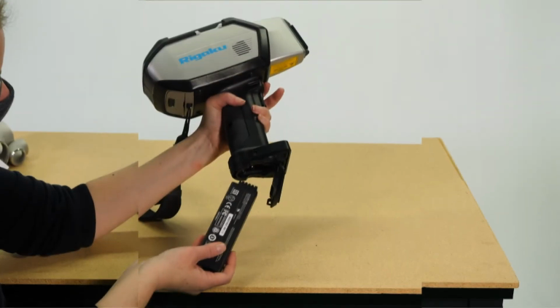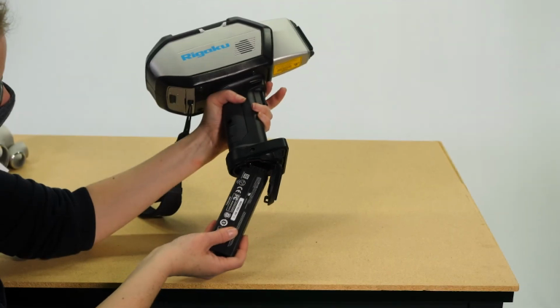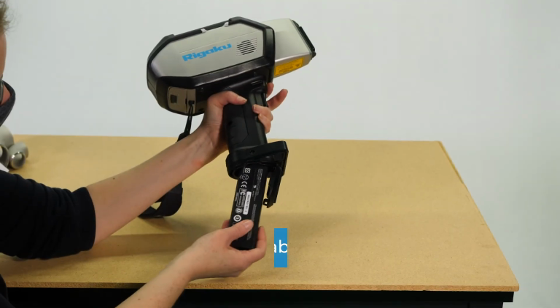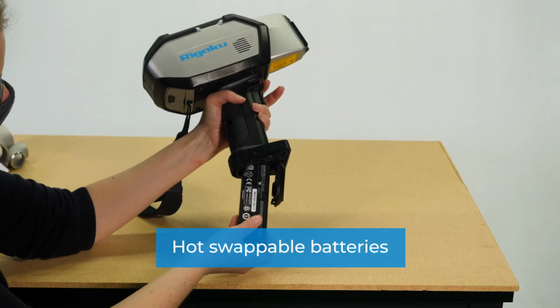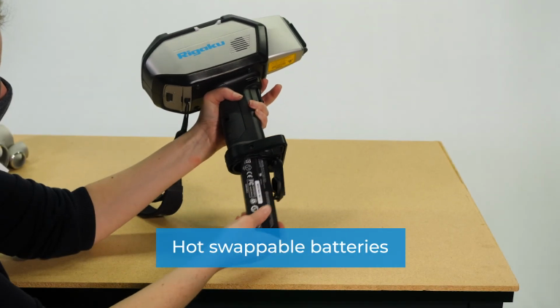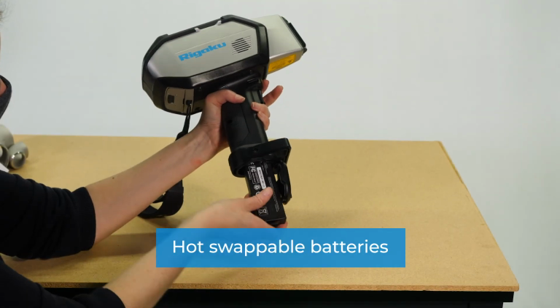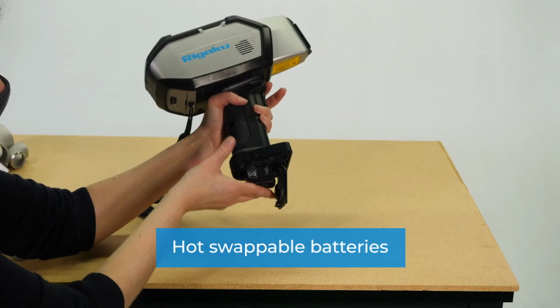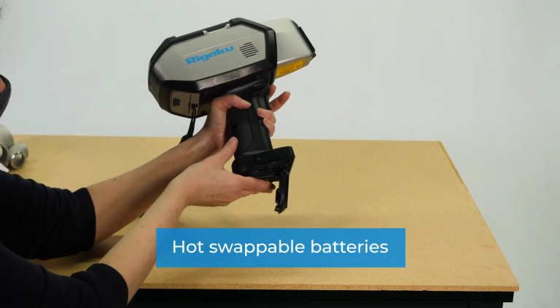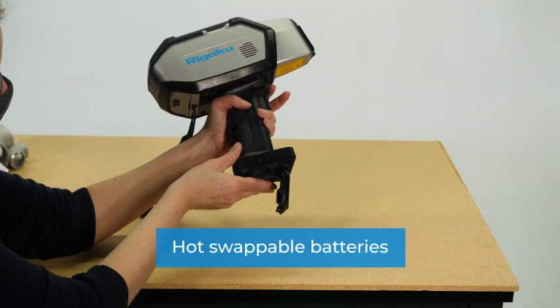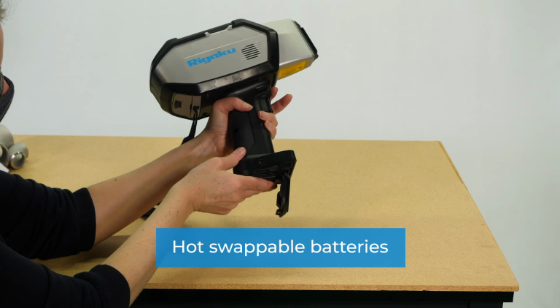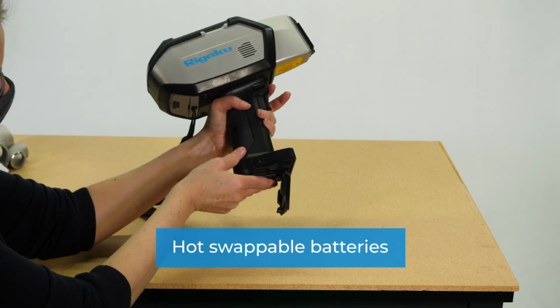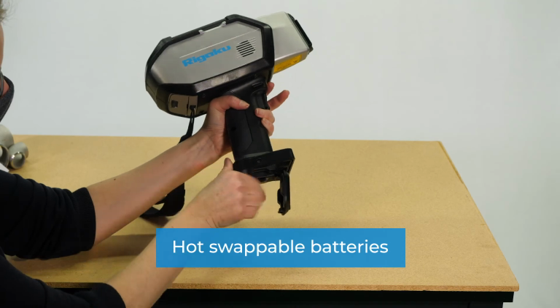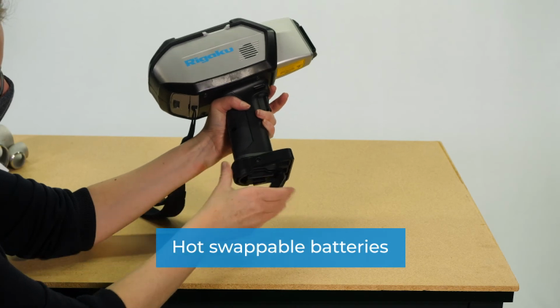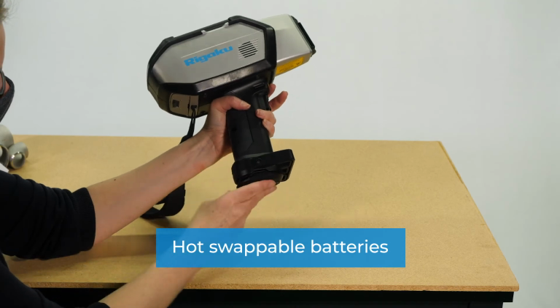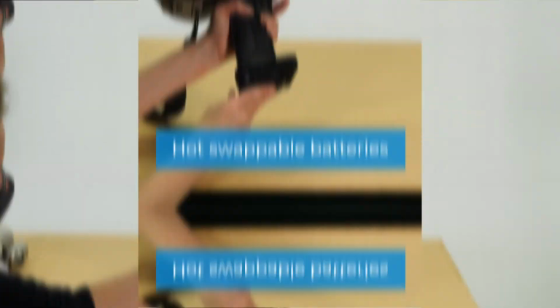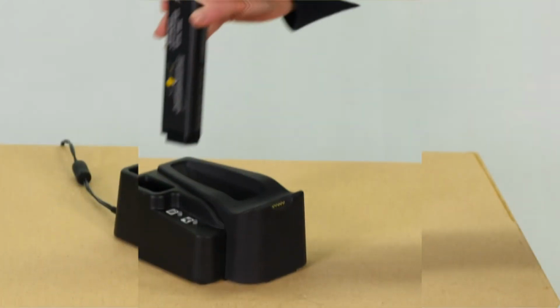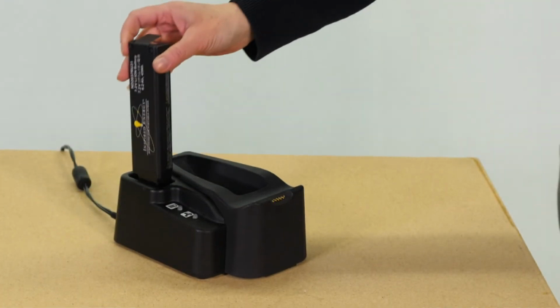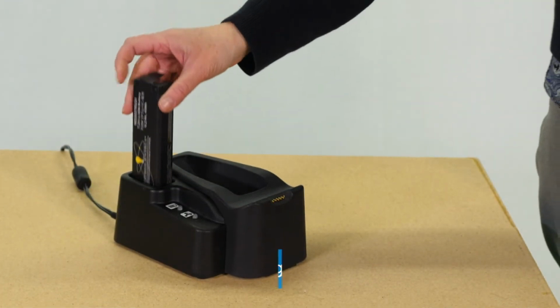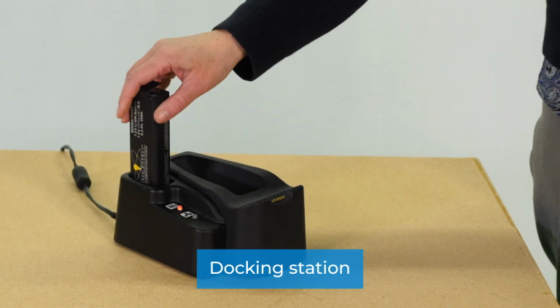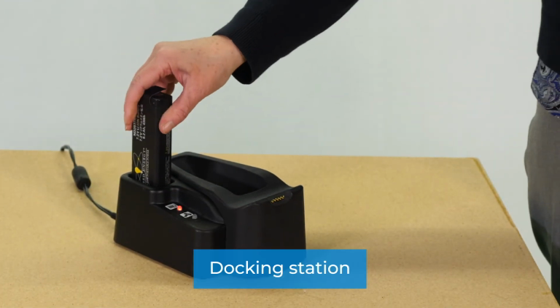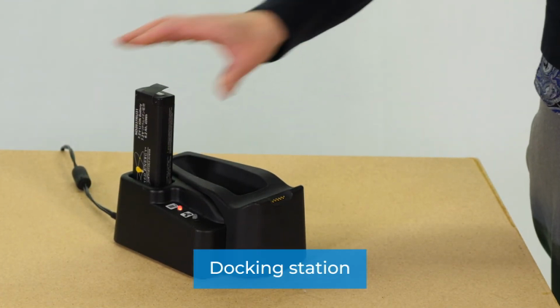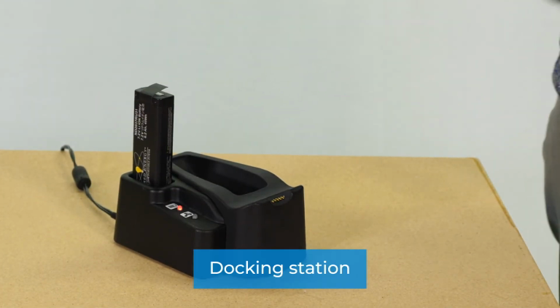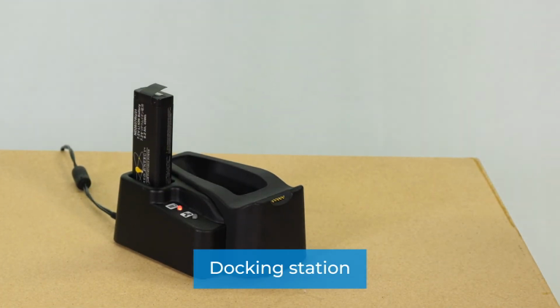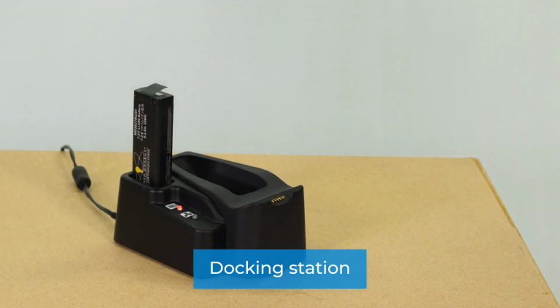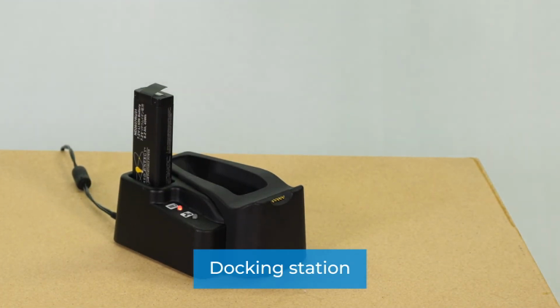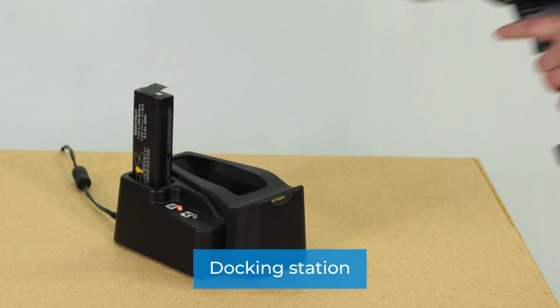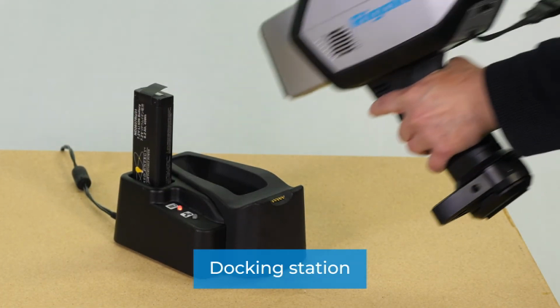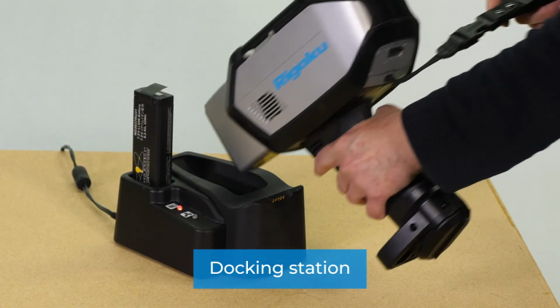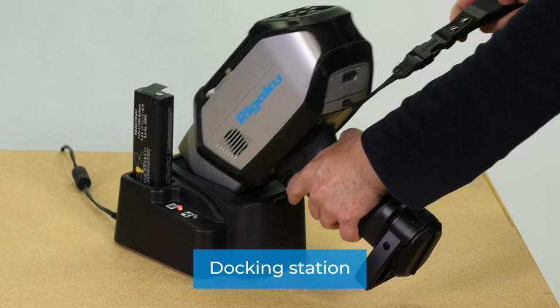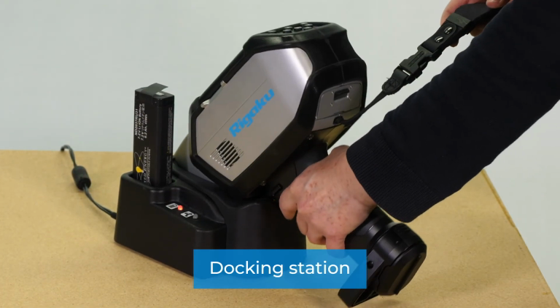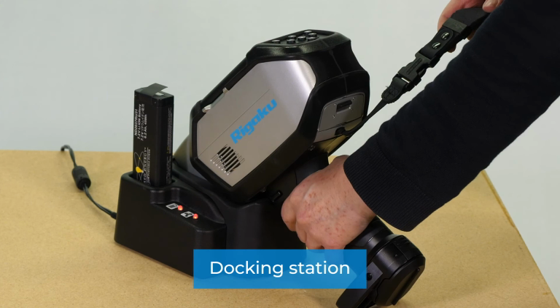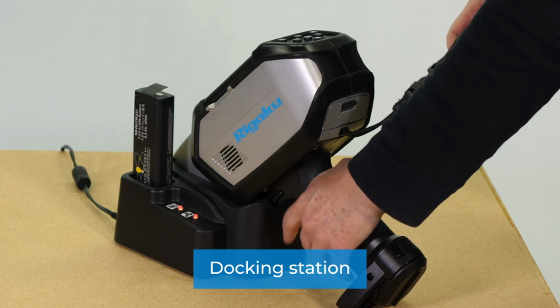Hot-swappable batteries for less downtime. Docking station — charge the auxiliary battery and keep your investment safe when not in use.